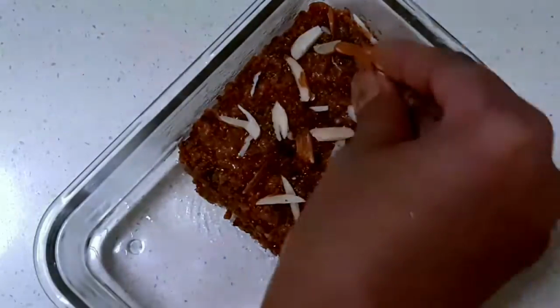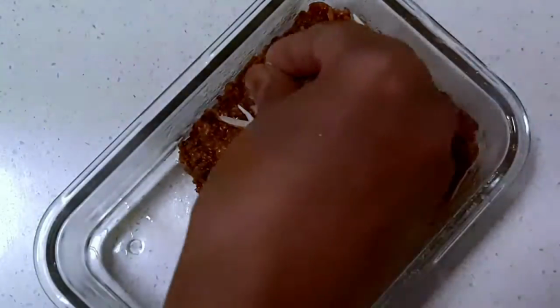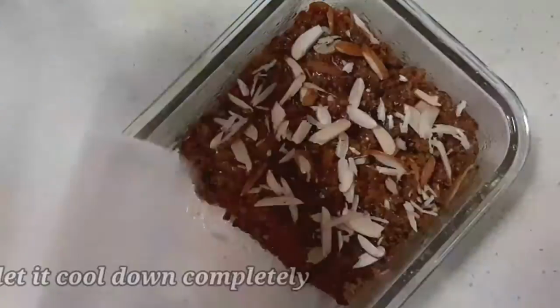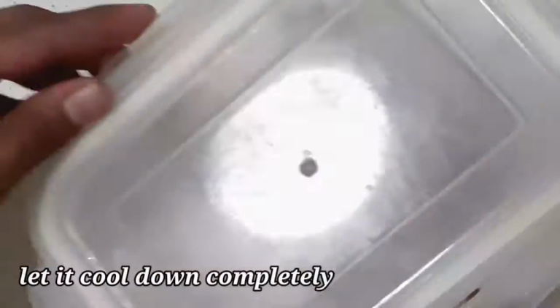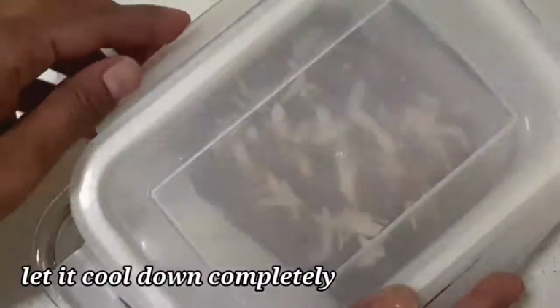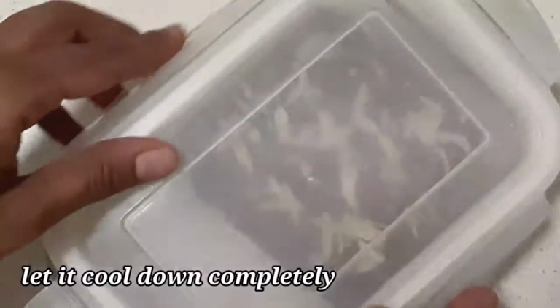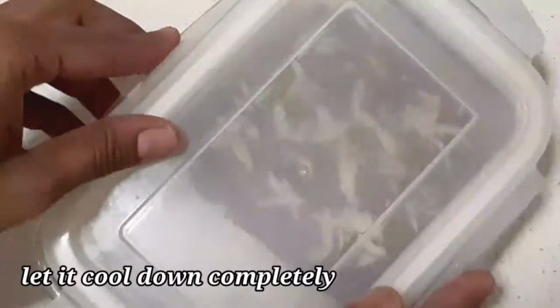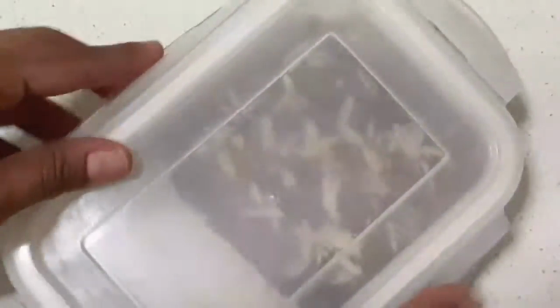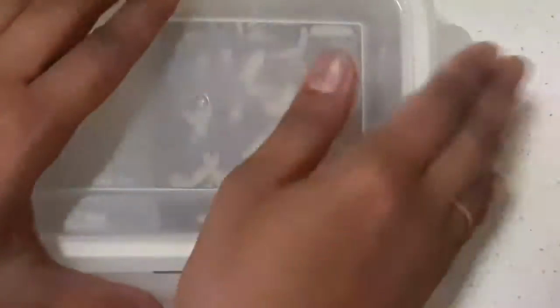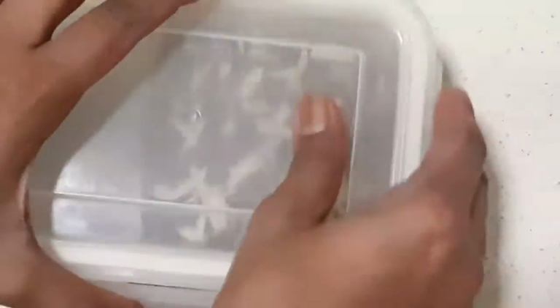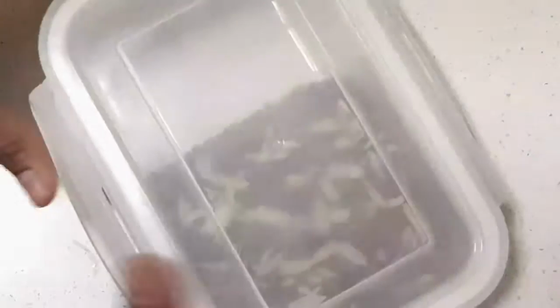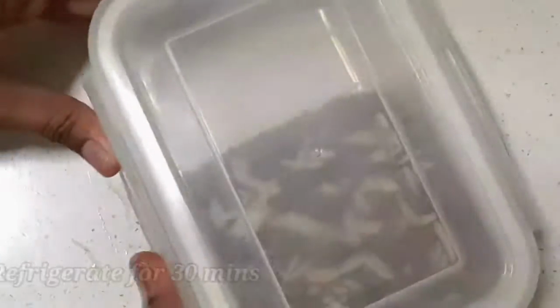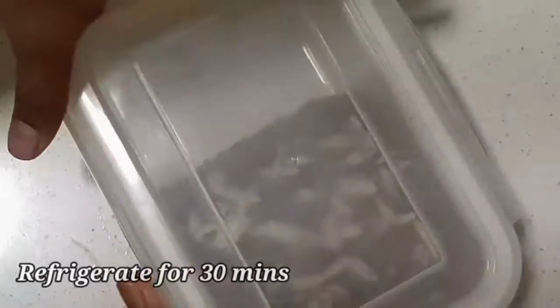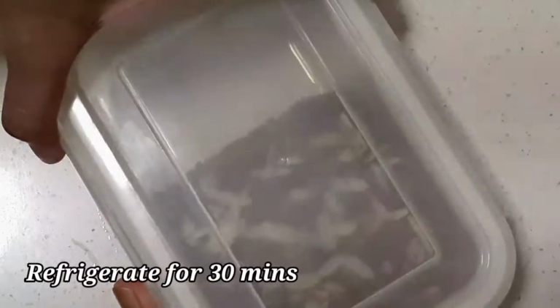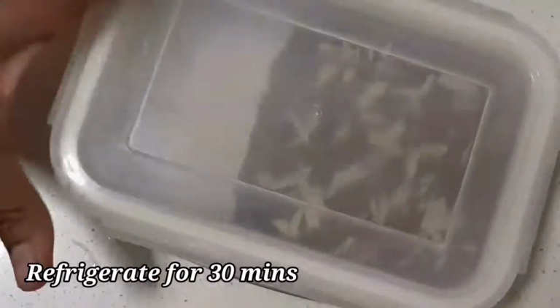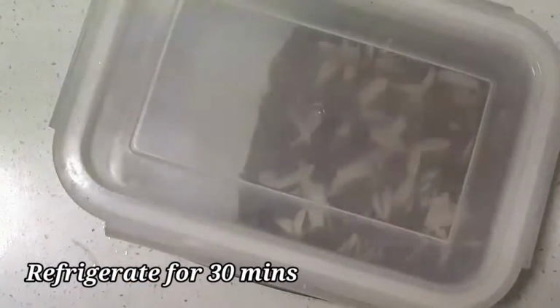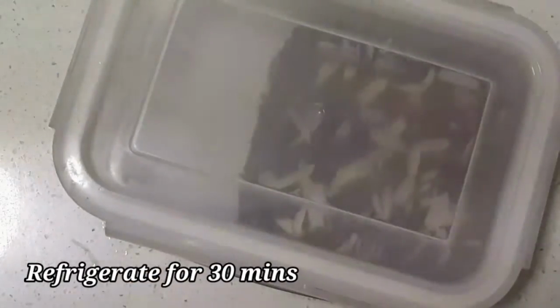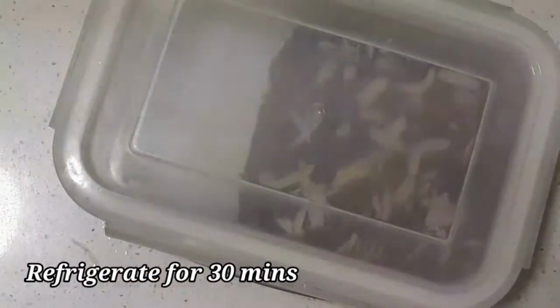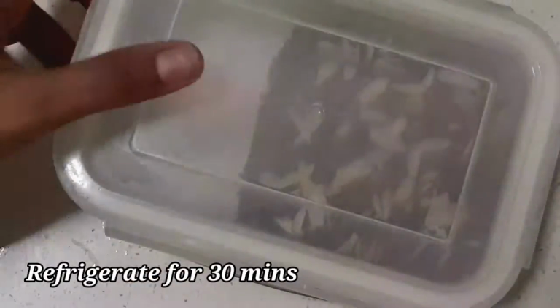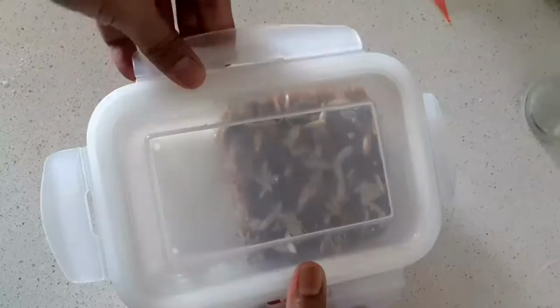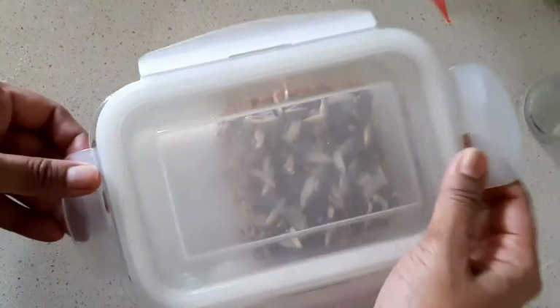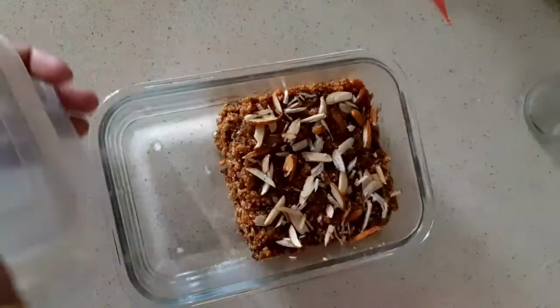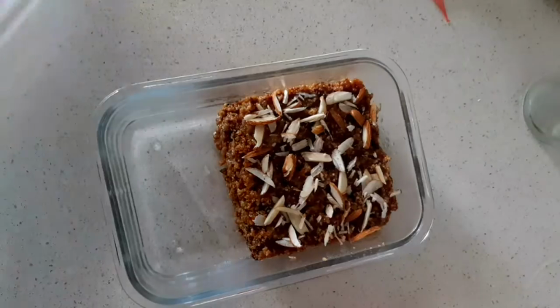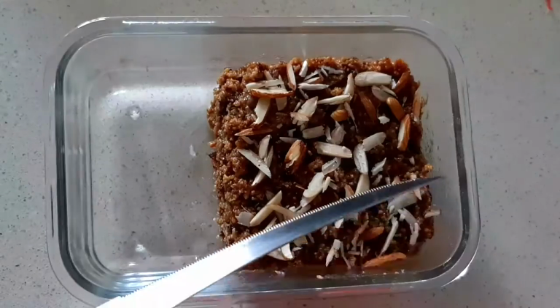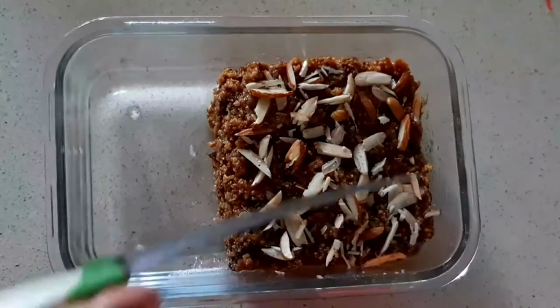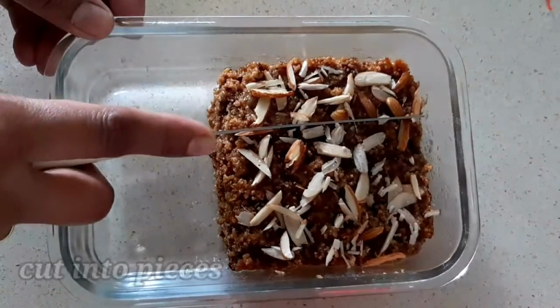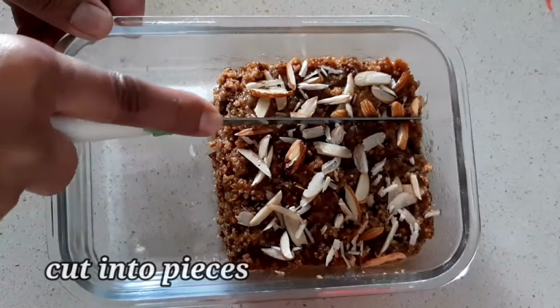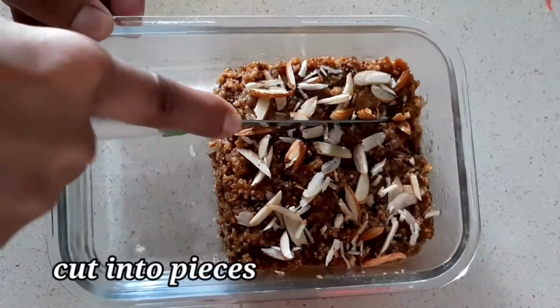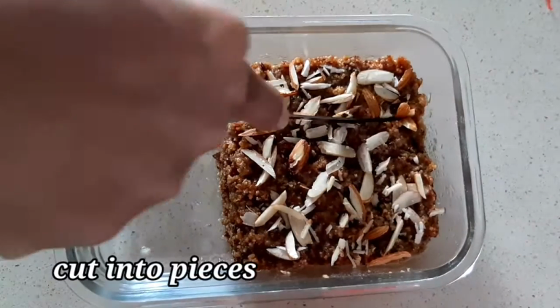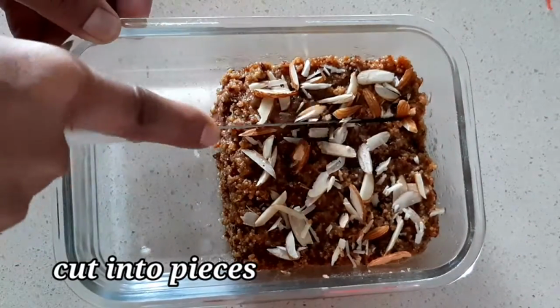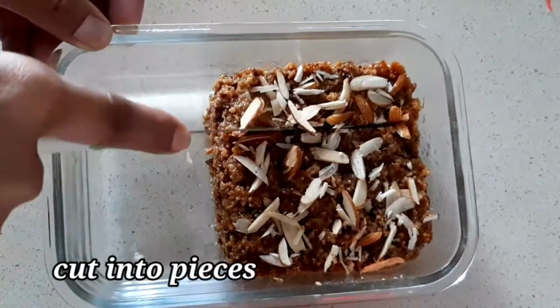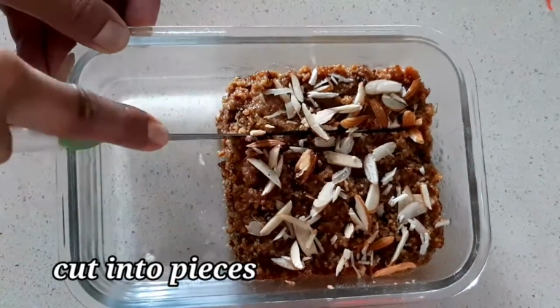We will put the mixture in the fridge for half an hour. We will put the mixture in the fridge and cut it in the back.